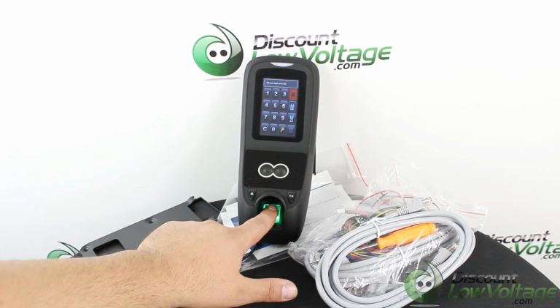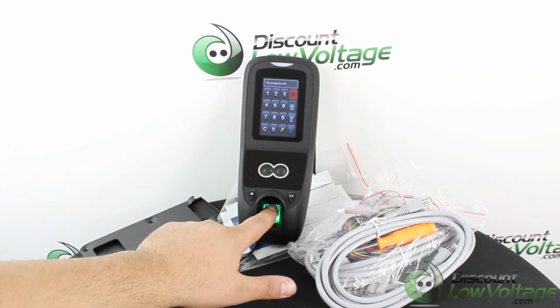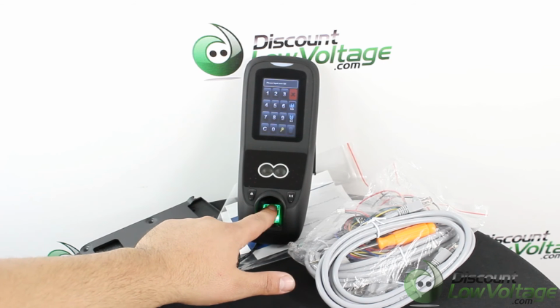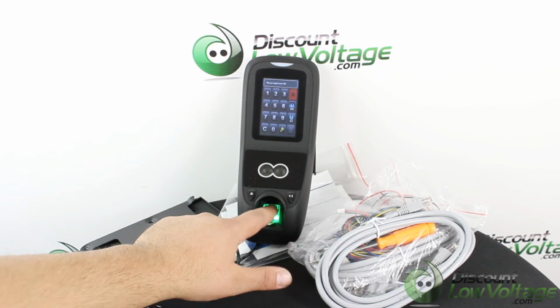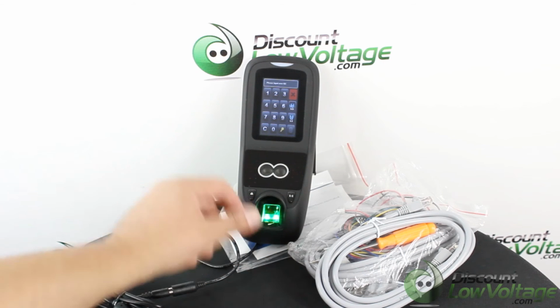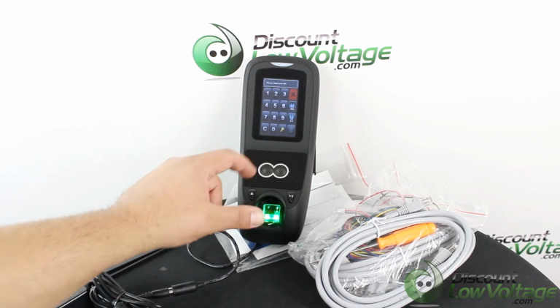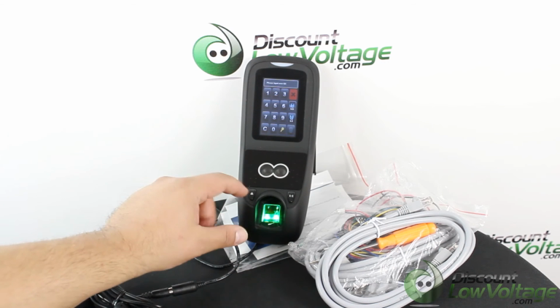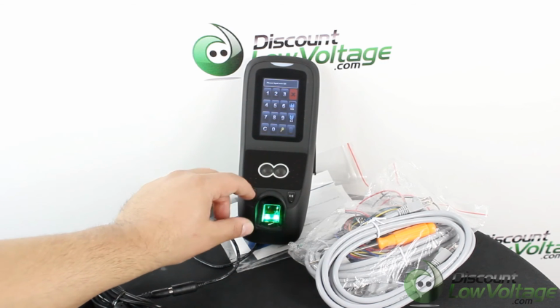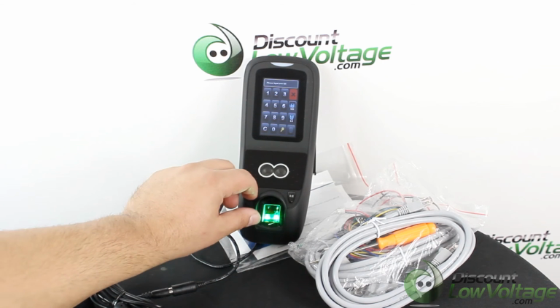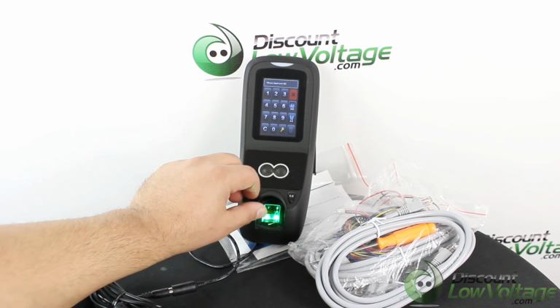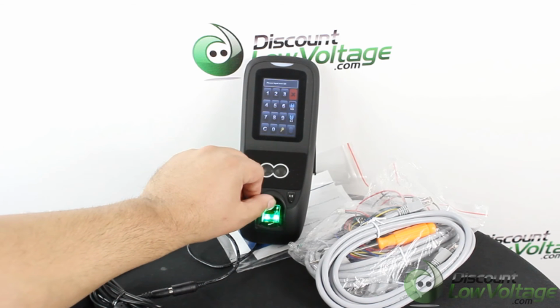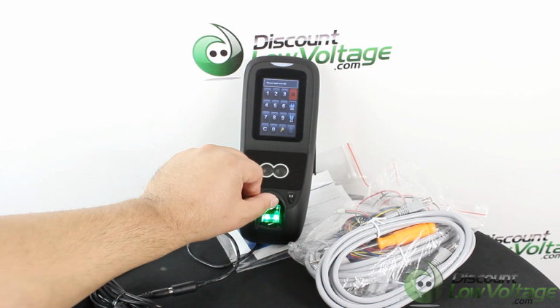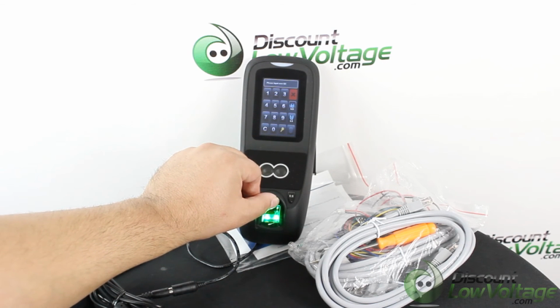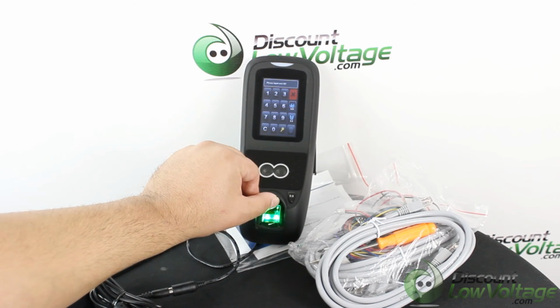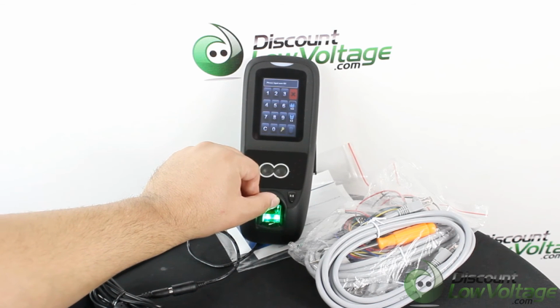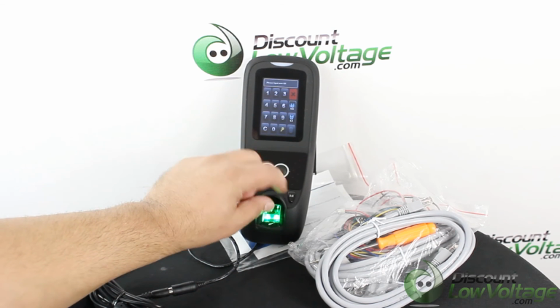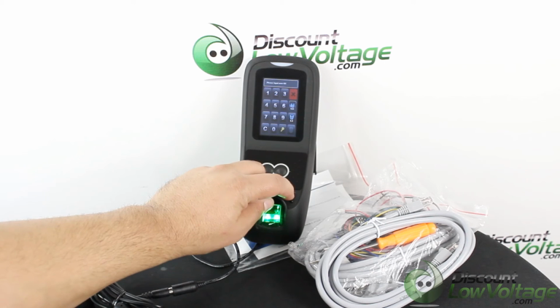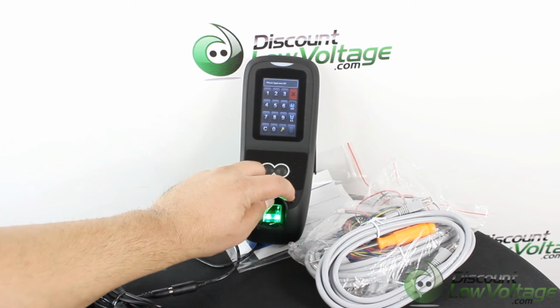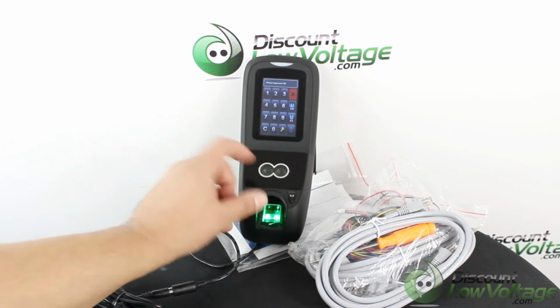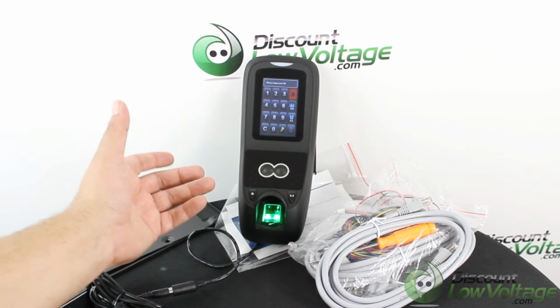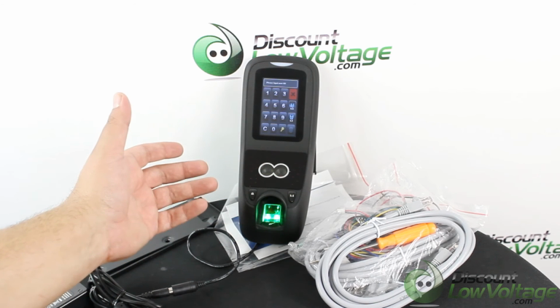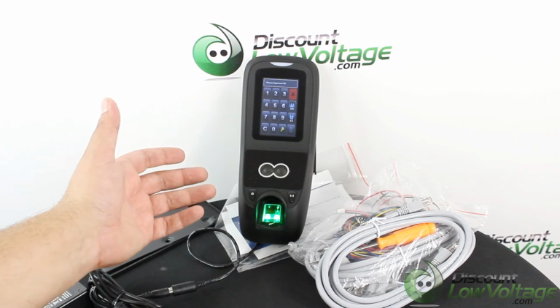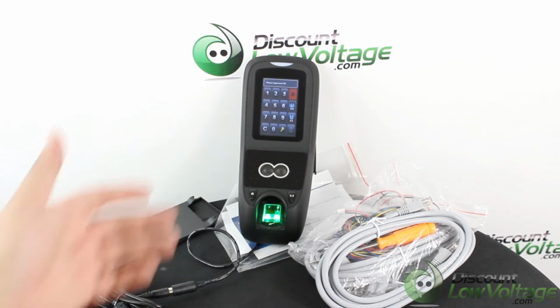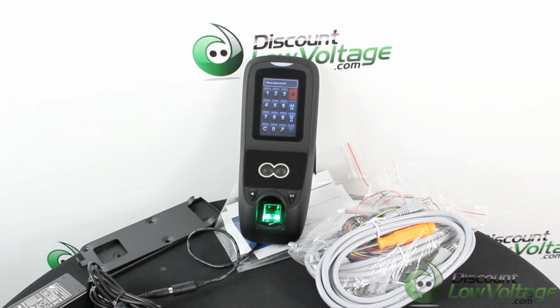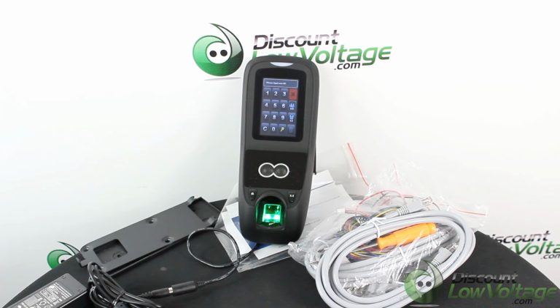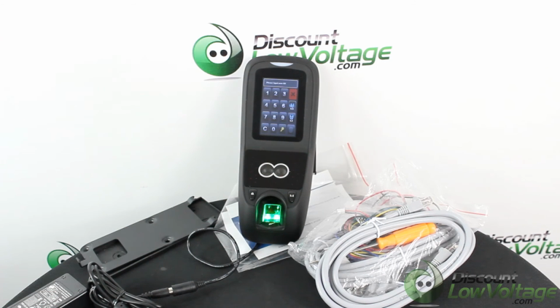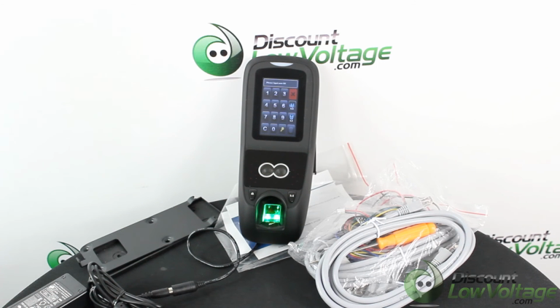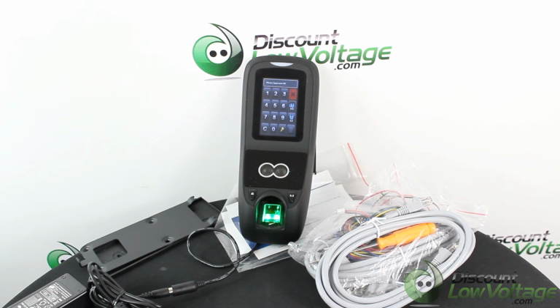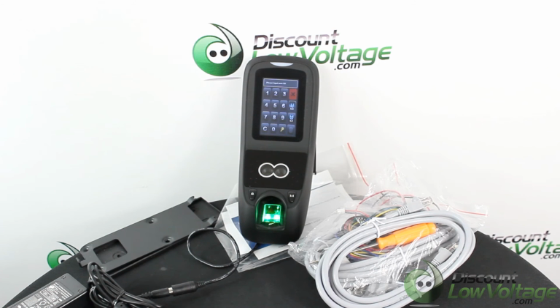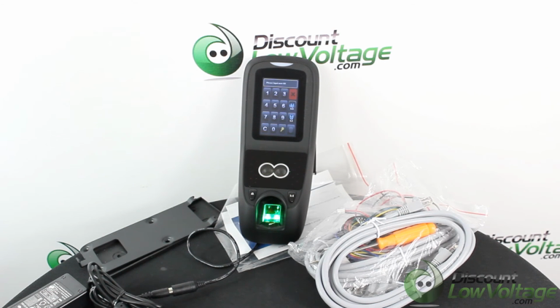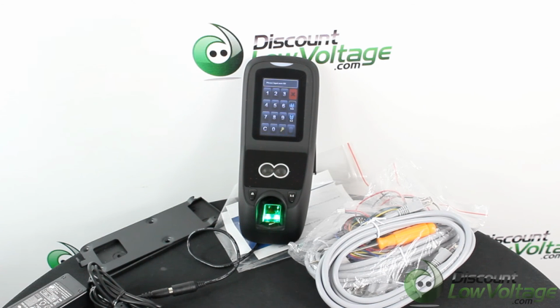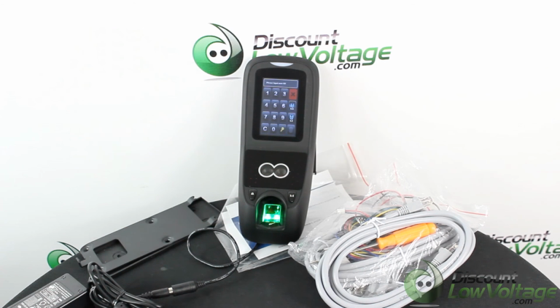If you need more specs, a spec sheet, data sheet, or installation guide, or you want to see the price on this, go ahead and visit discountlowvoltage.com. Thanks.